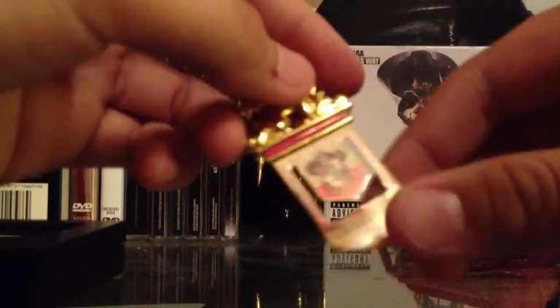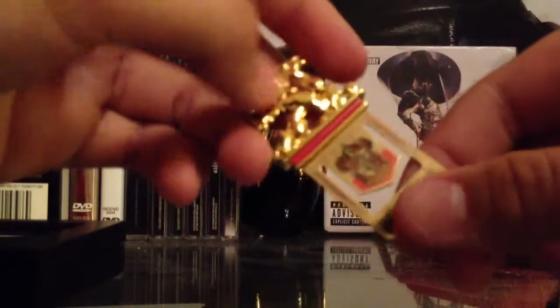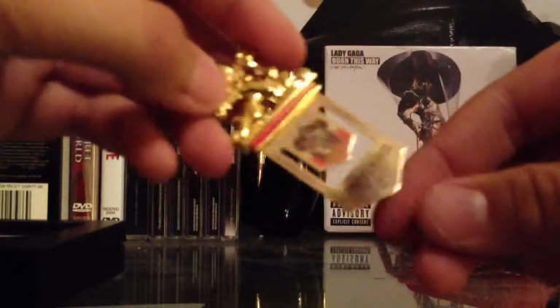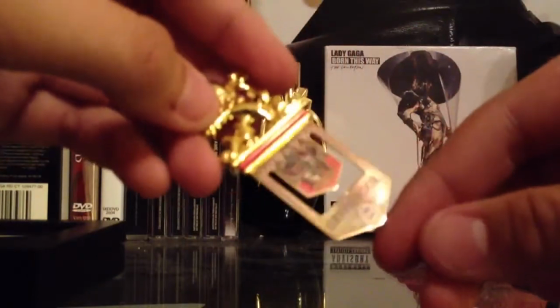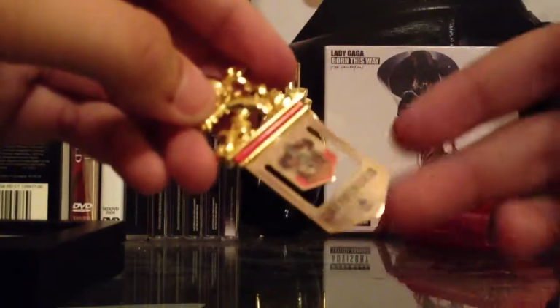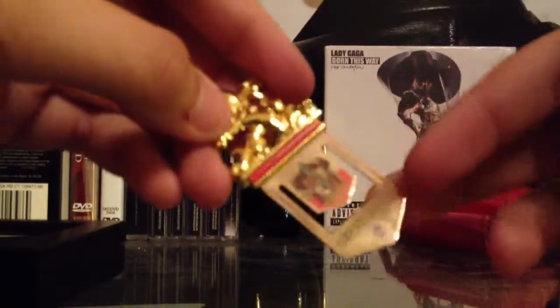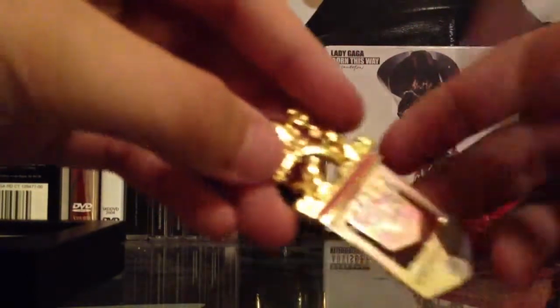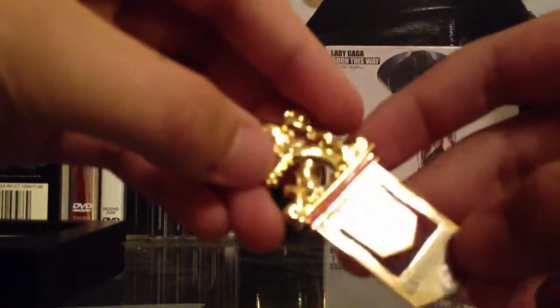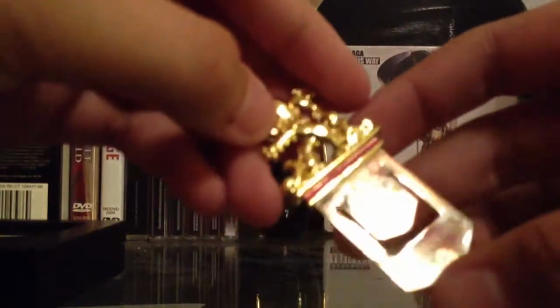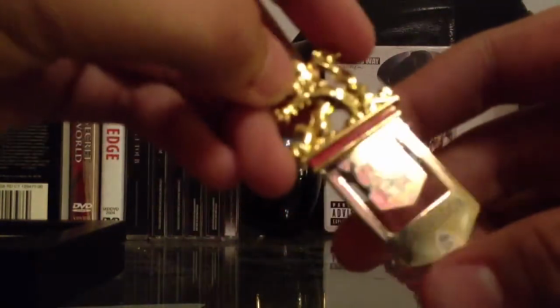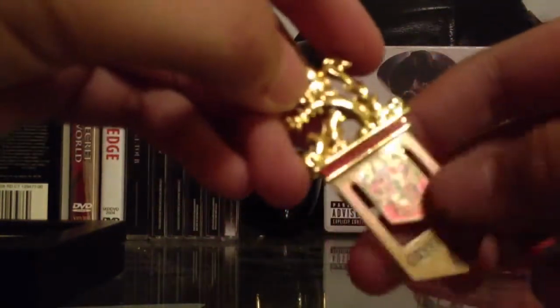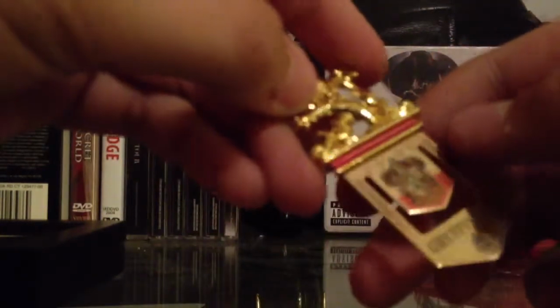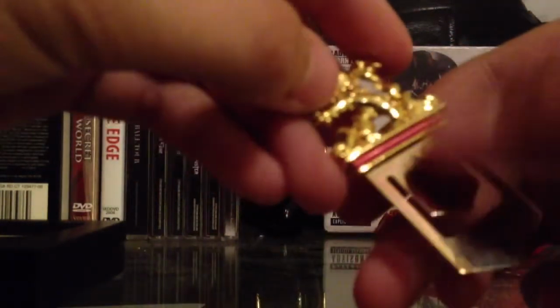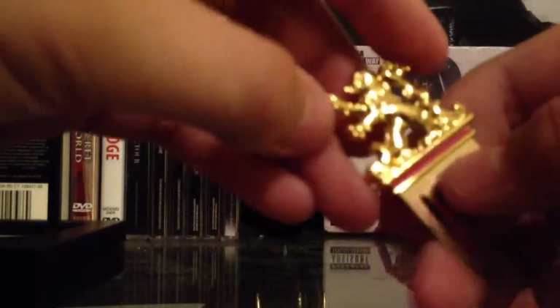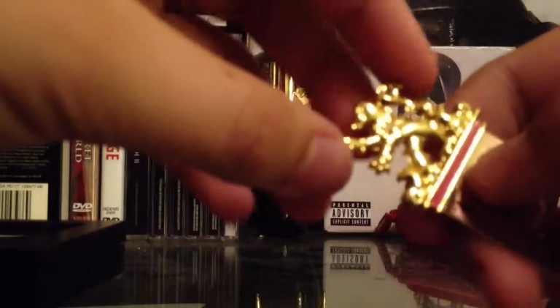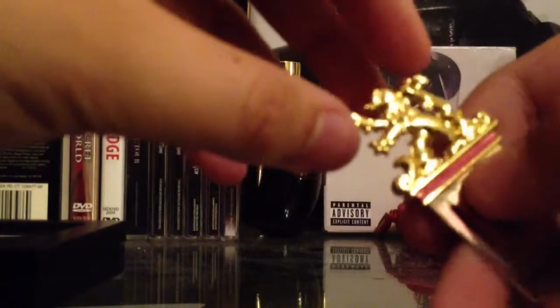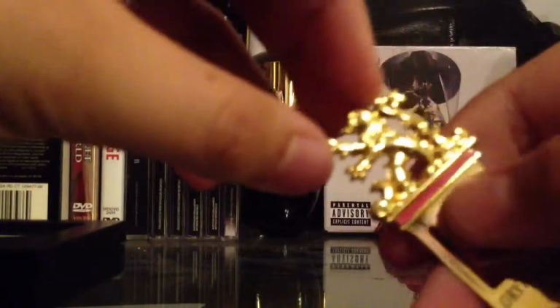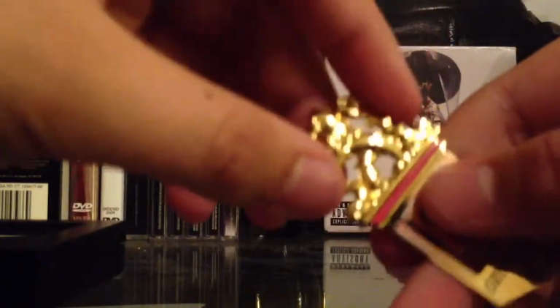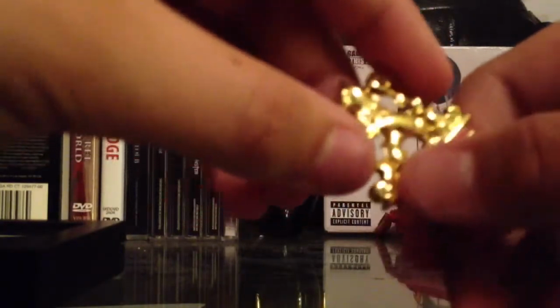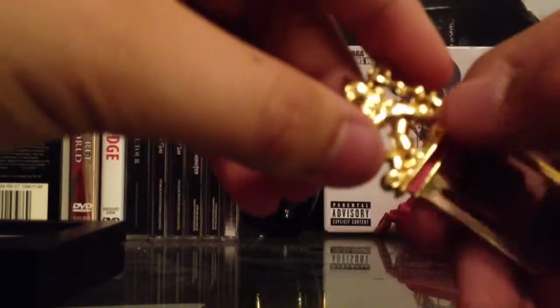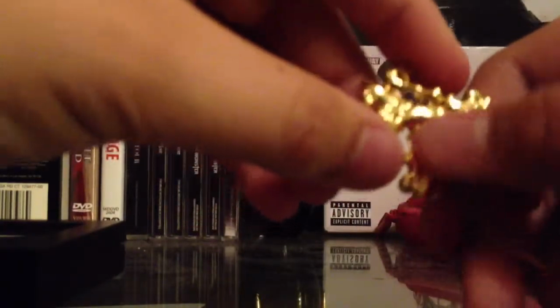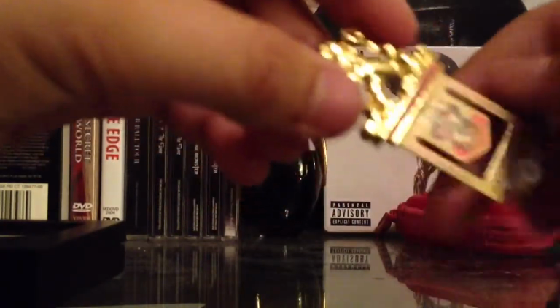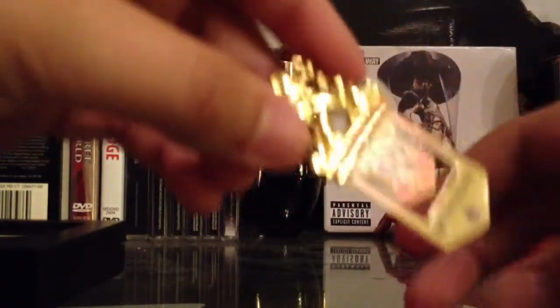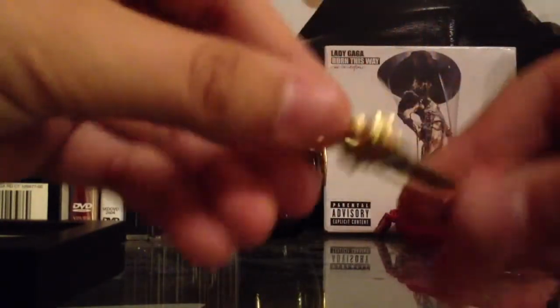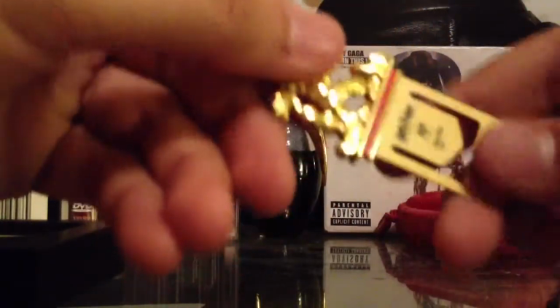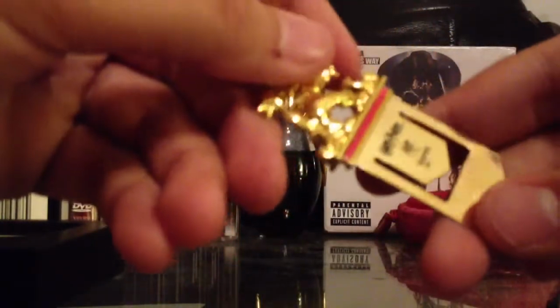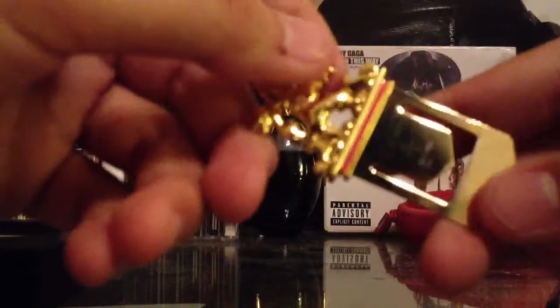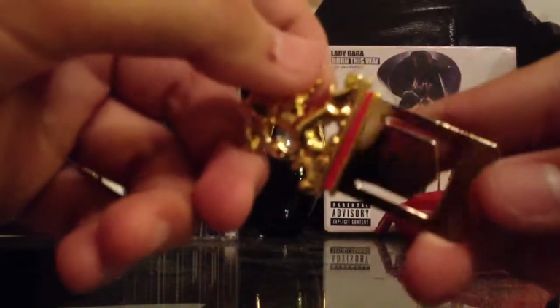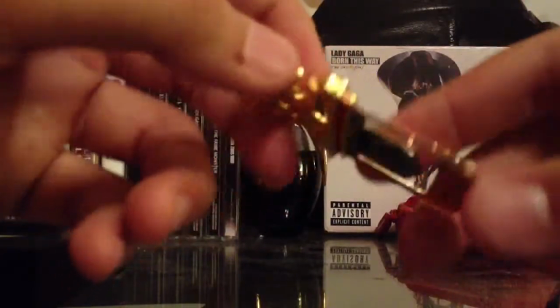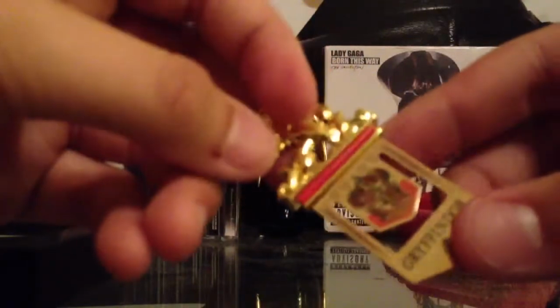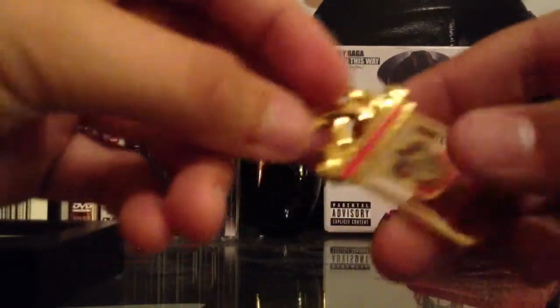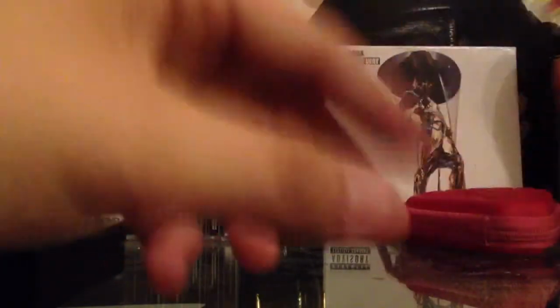Gryffindor. They're about almost the same except different. It says Gryffindor, Hogwarts, all that — and the Lion. The other ones have the blue and the green, and this one has the red. And this one's gold-plated, I think, which is really nice.